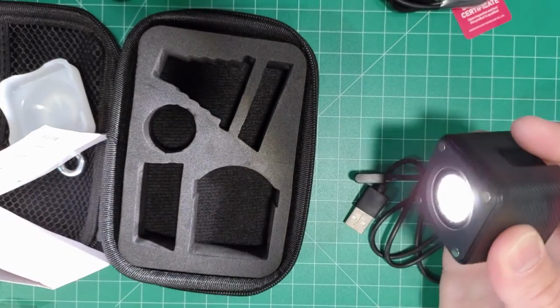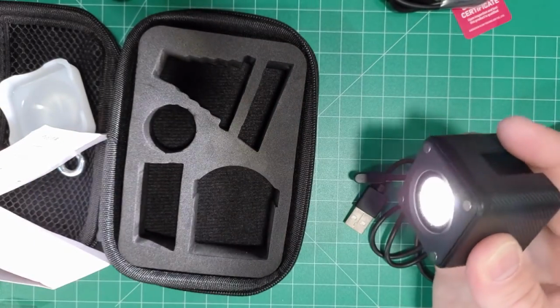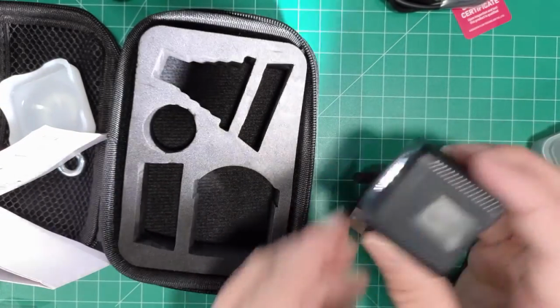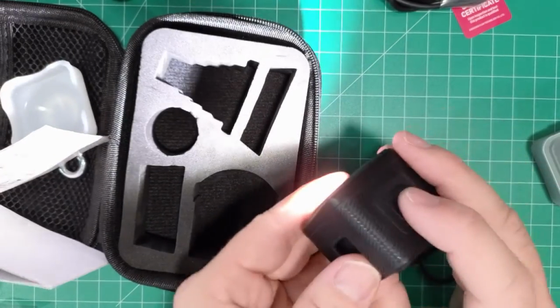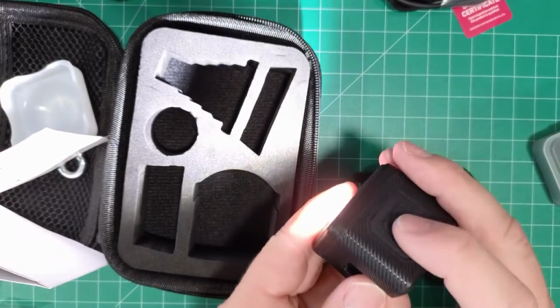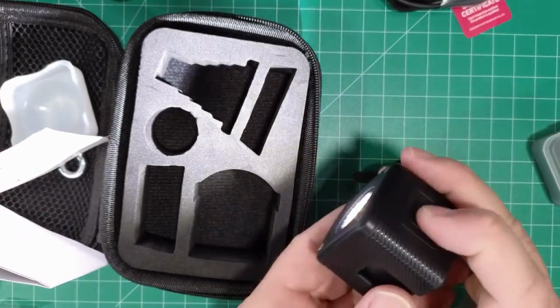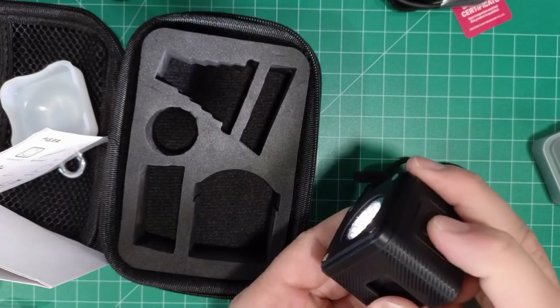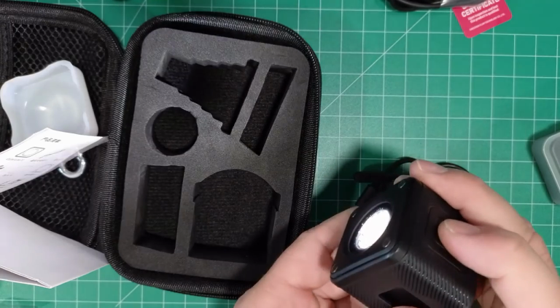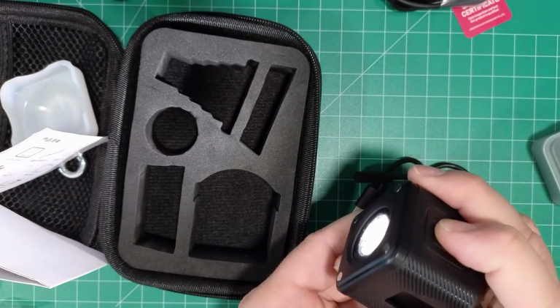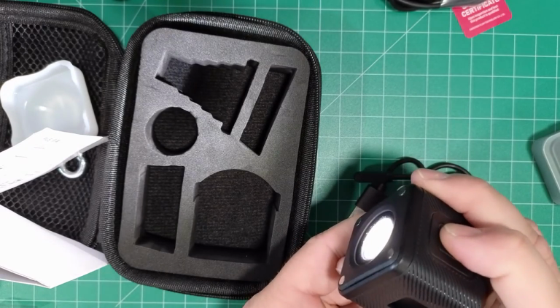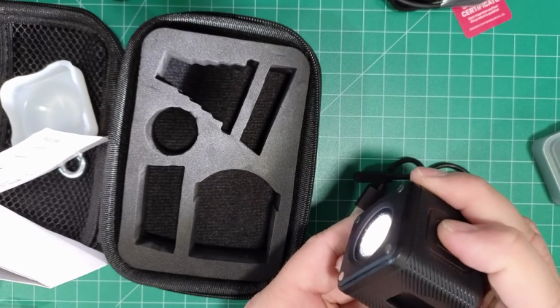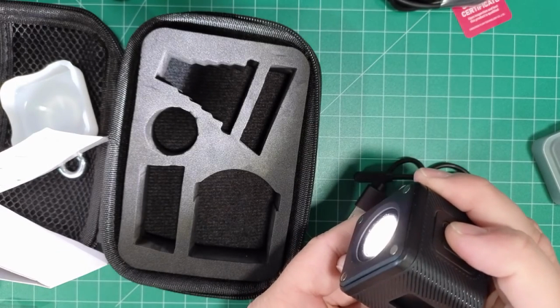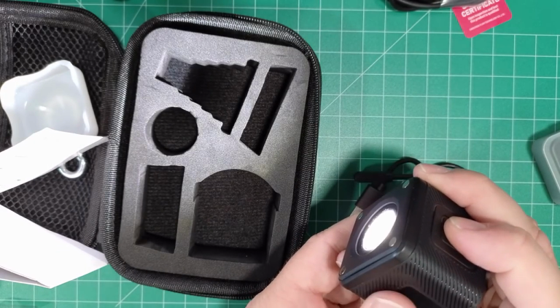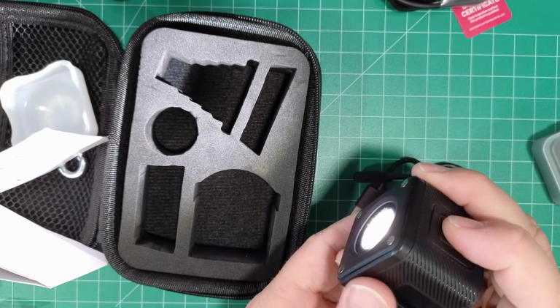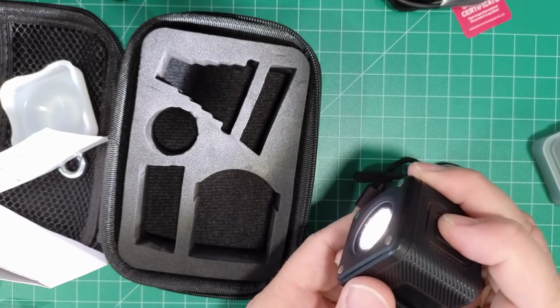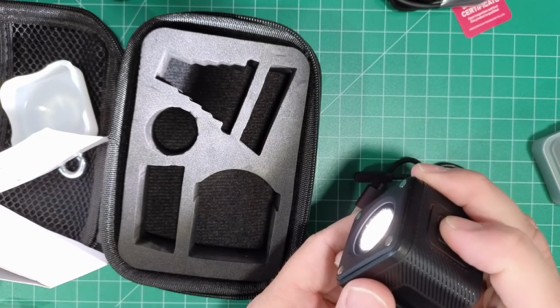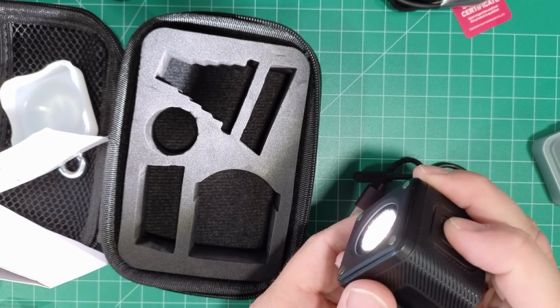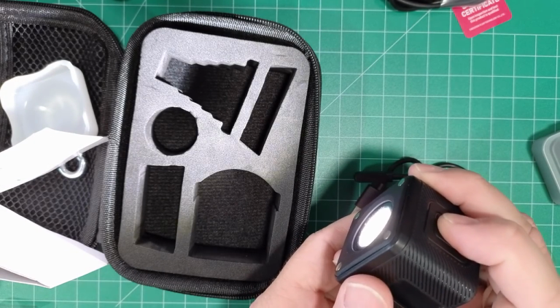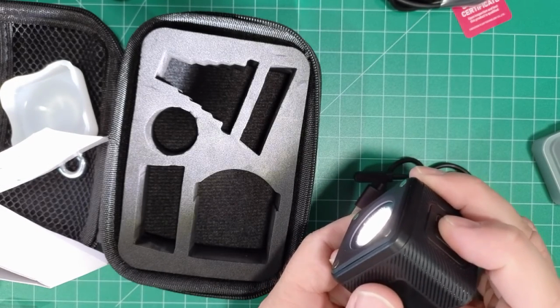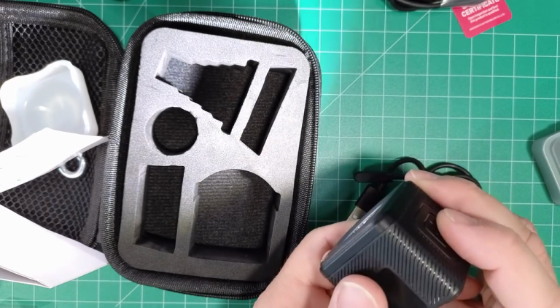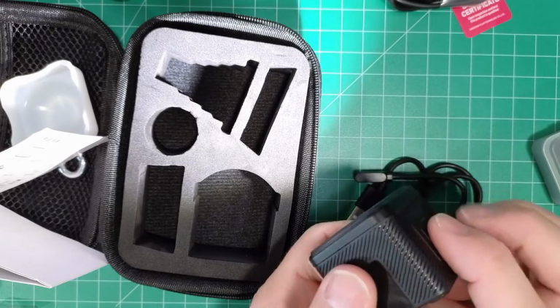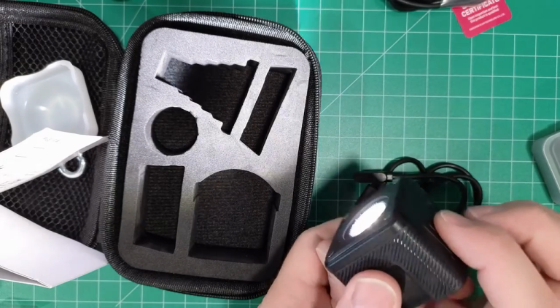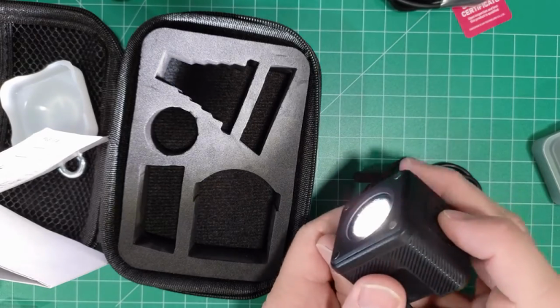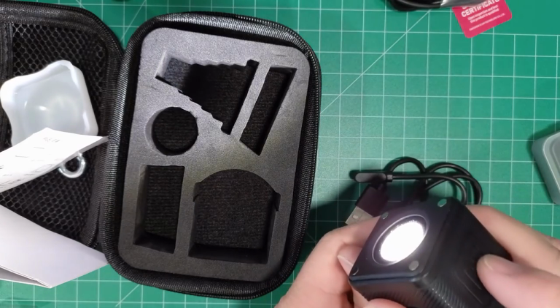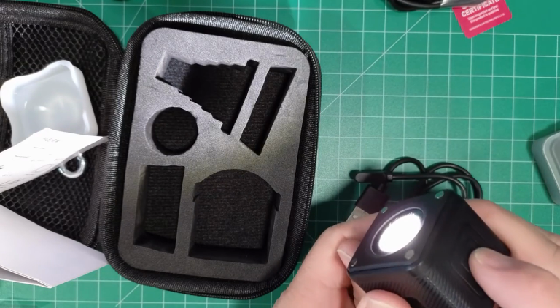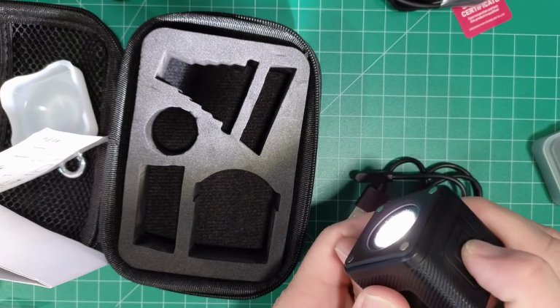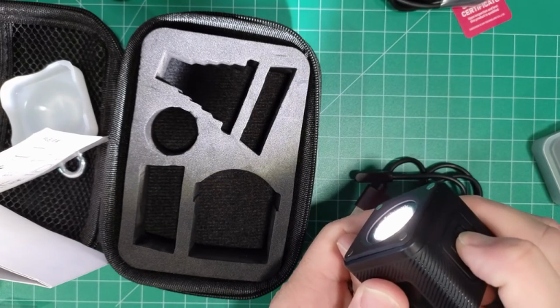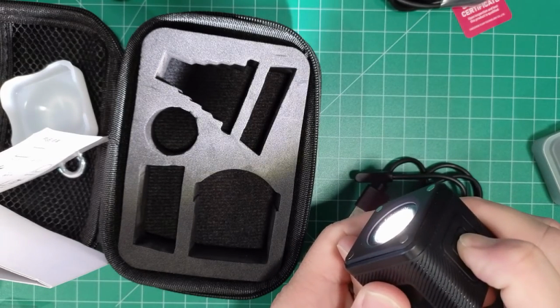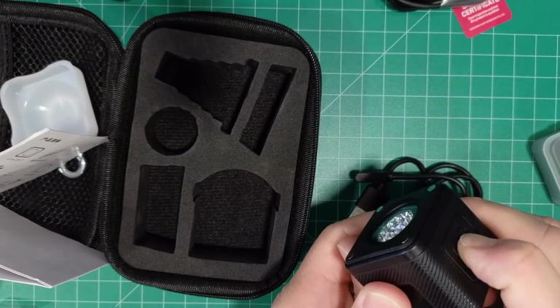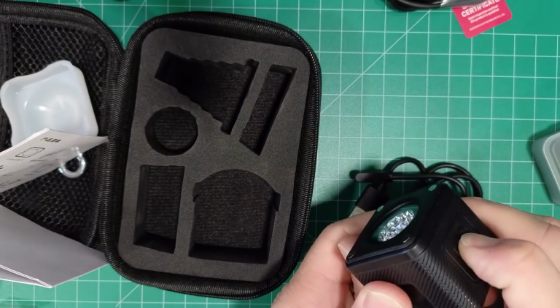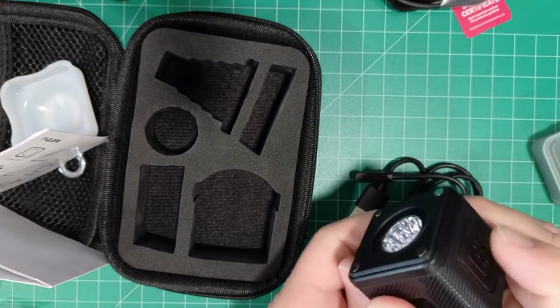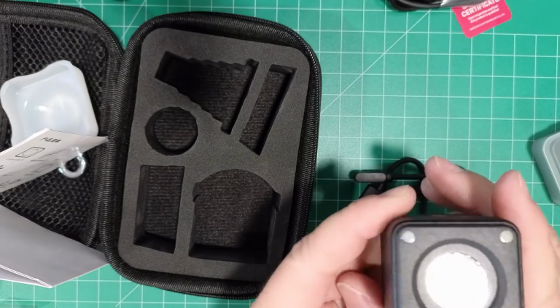So by pressing the button on the side it just cycles through the various brightness settings: 25, 50, 75, 100. If we hold it in it should turn off — and it does.